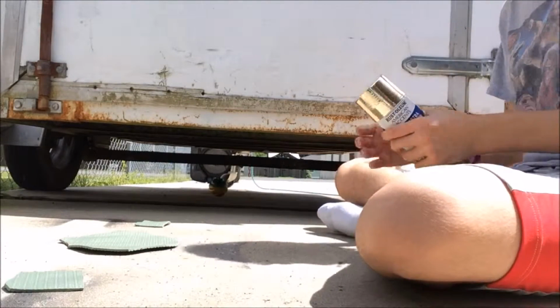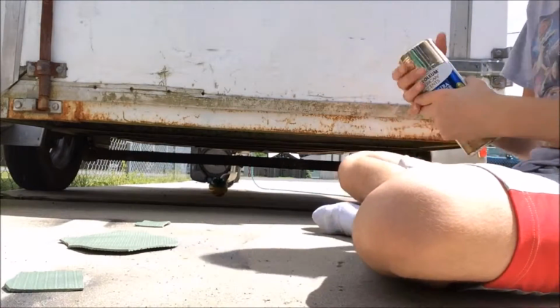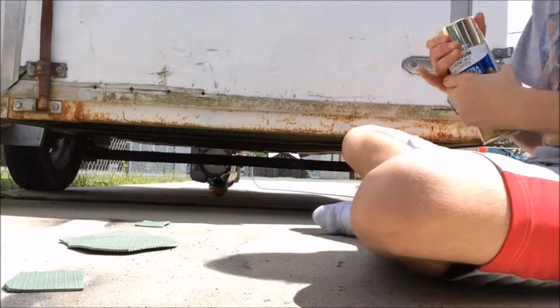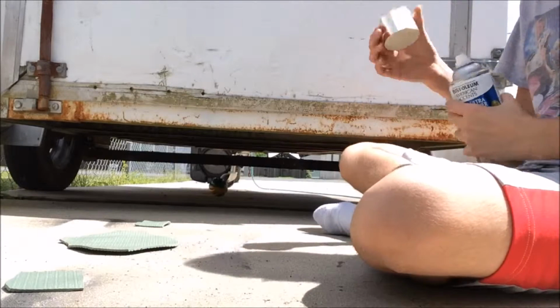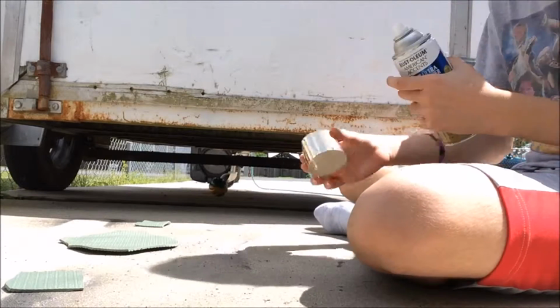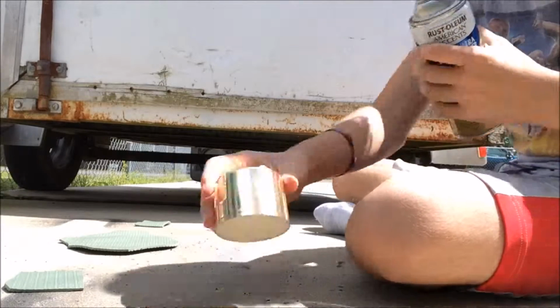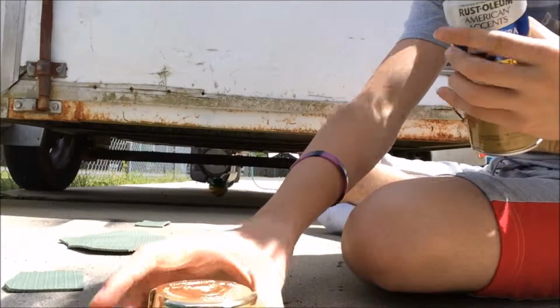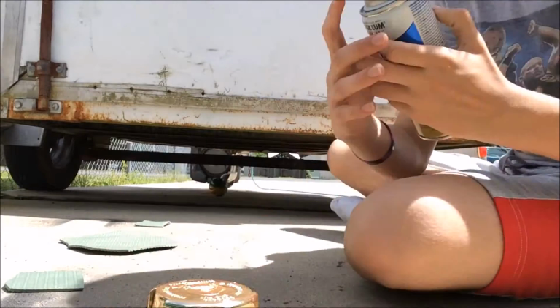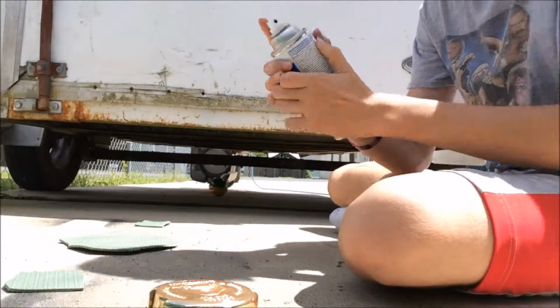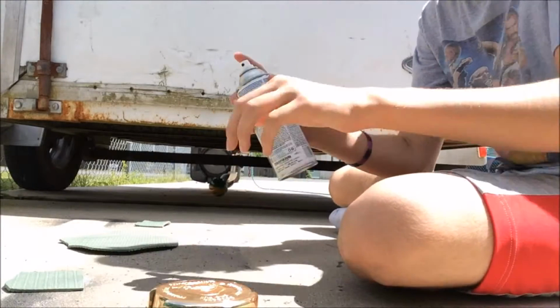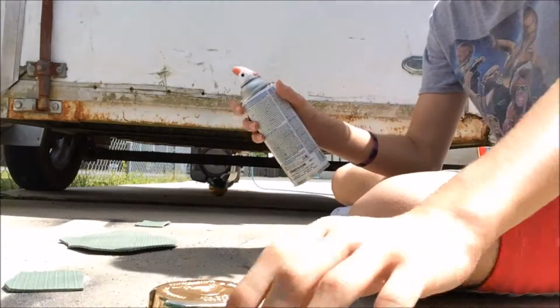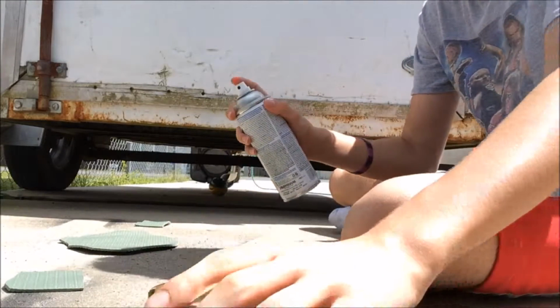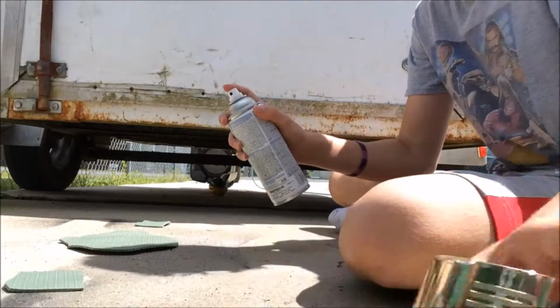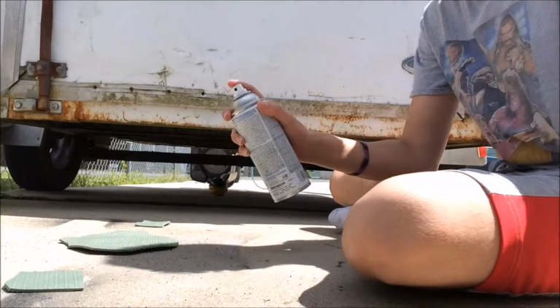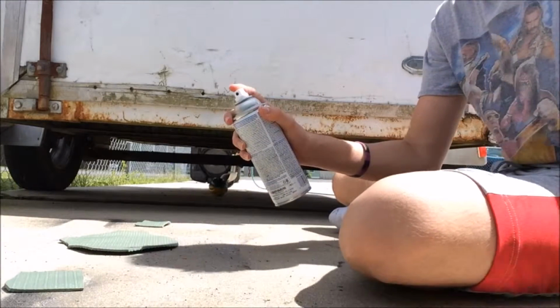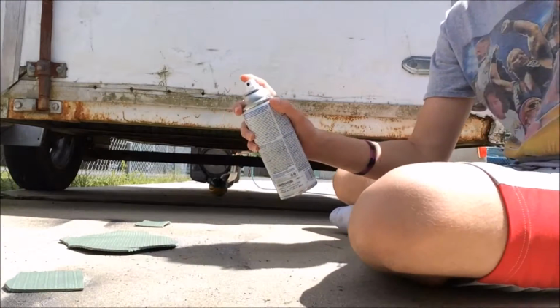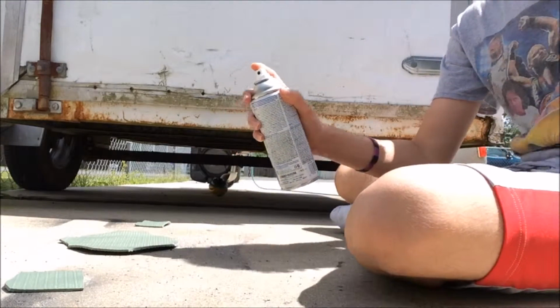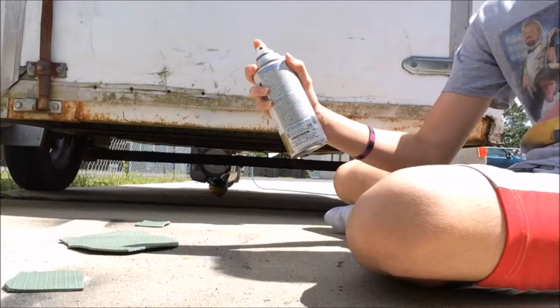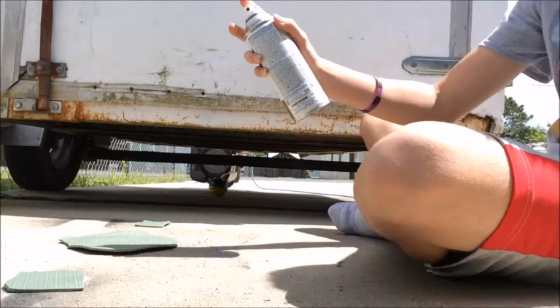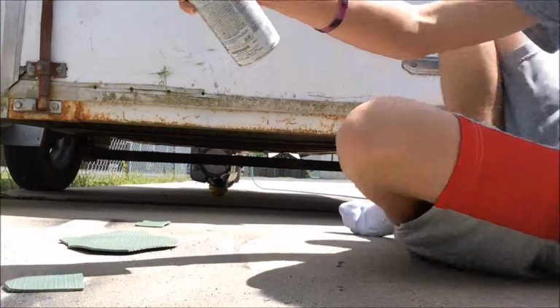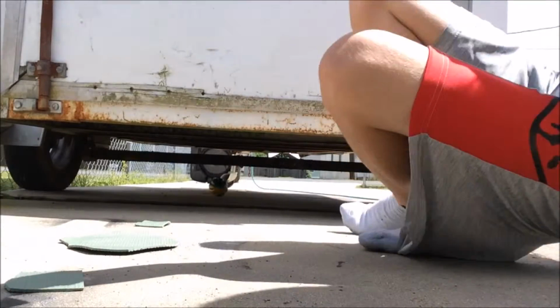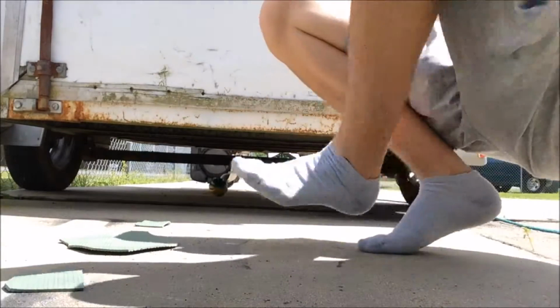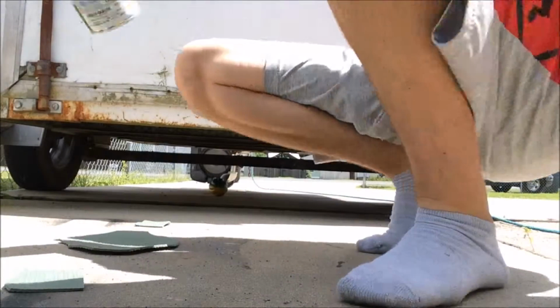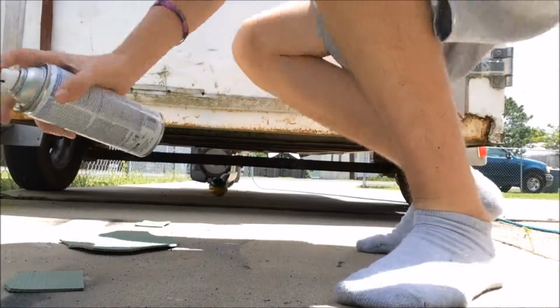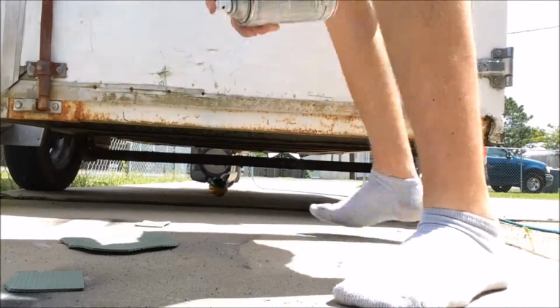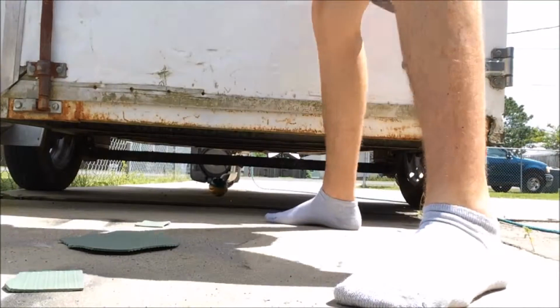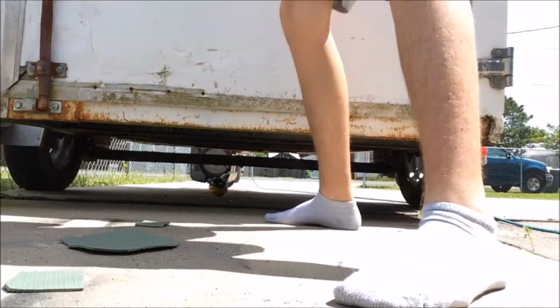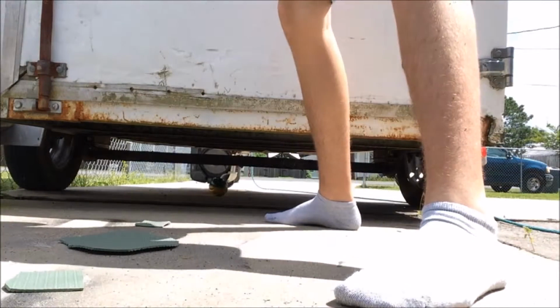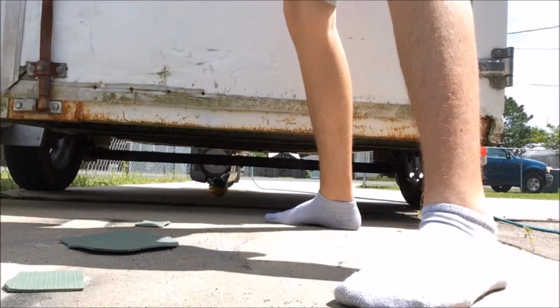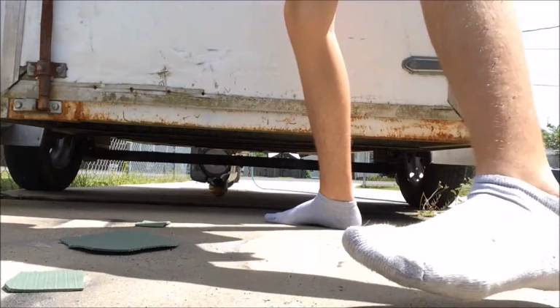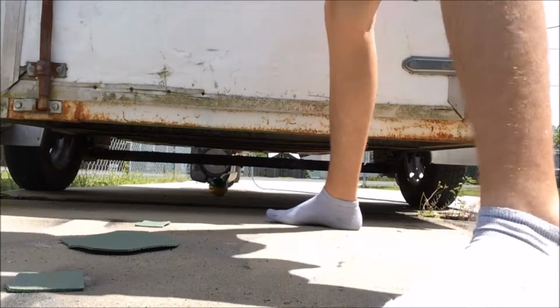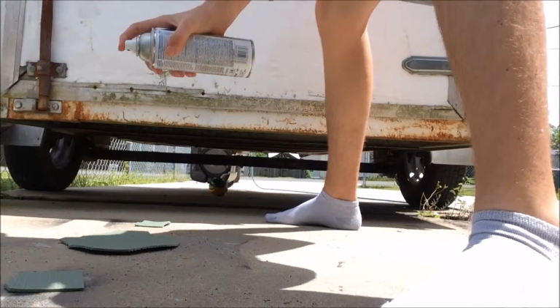Alright, that should be good enough. I'm going to stand up here because I don't want paint all over my clothes, and I'm simply going to spray the belt.